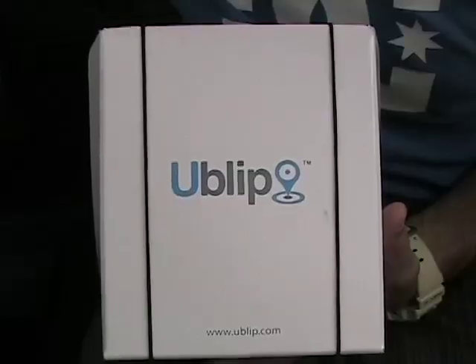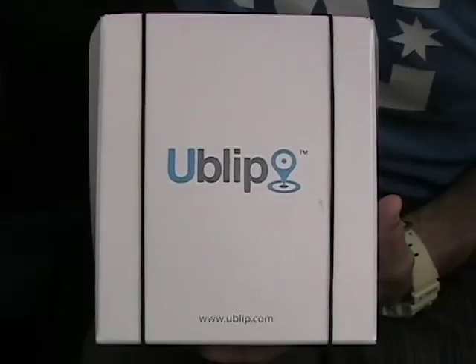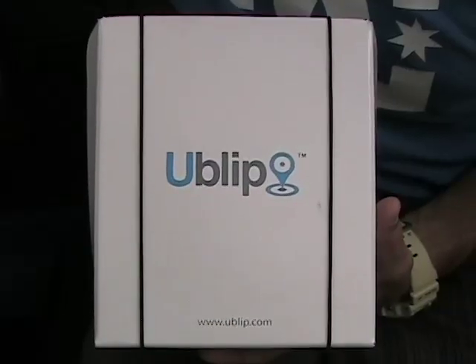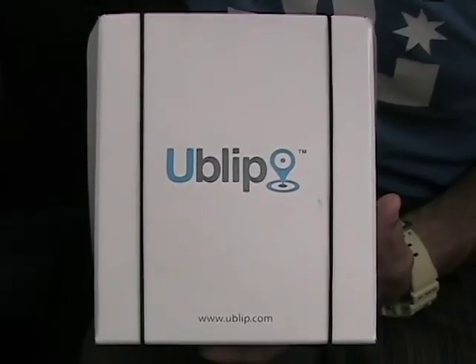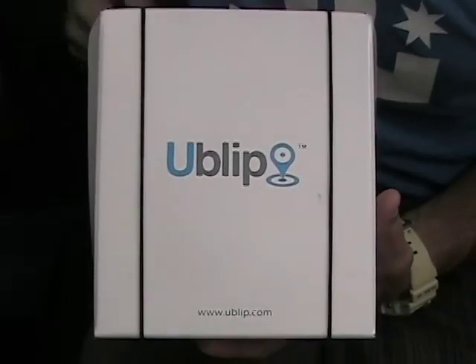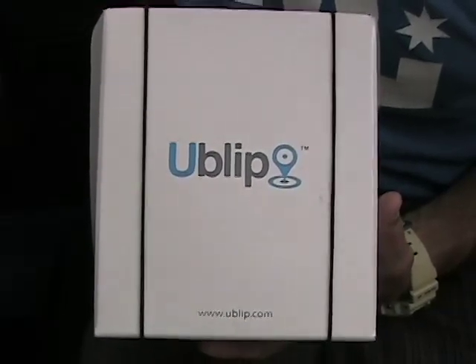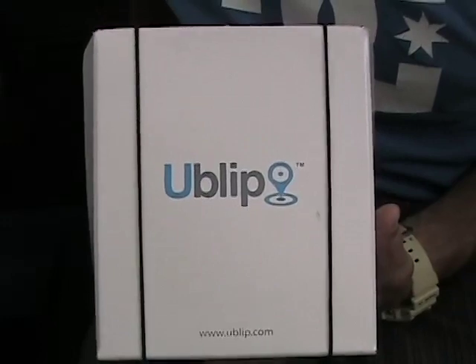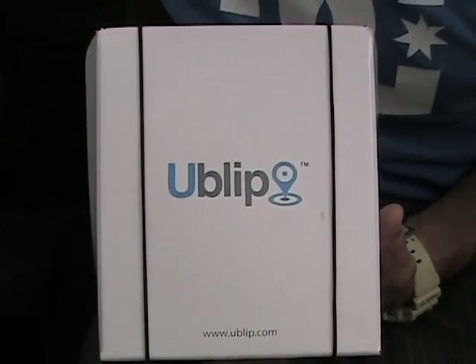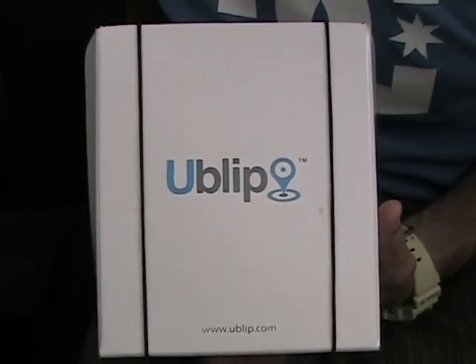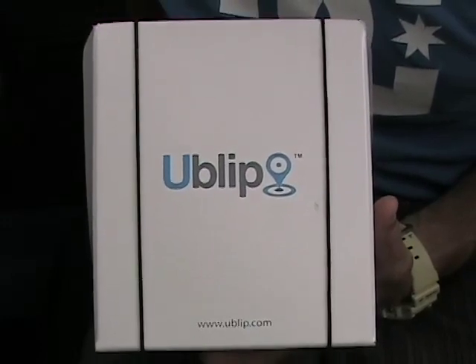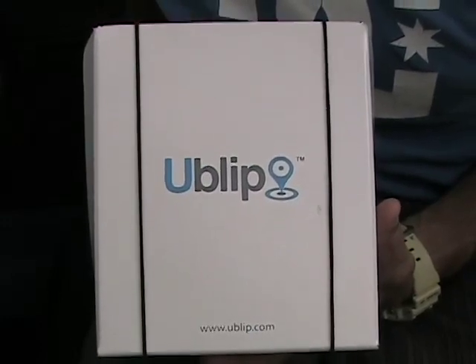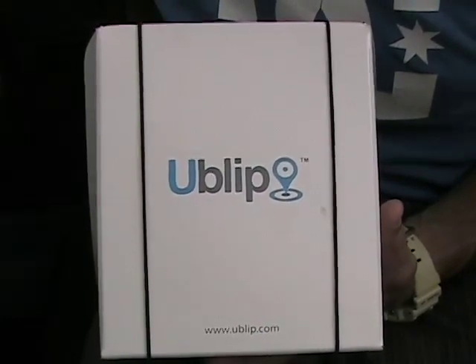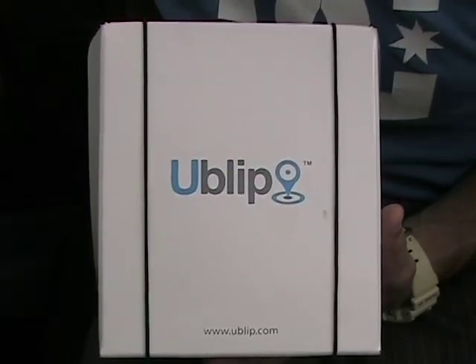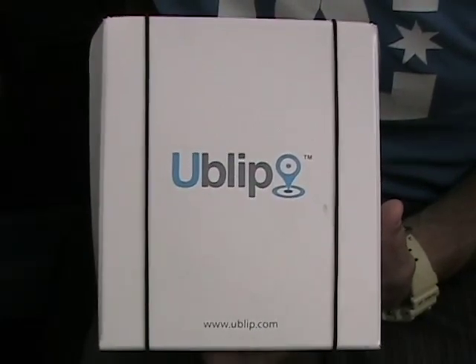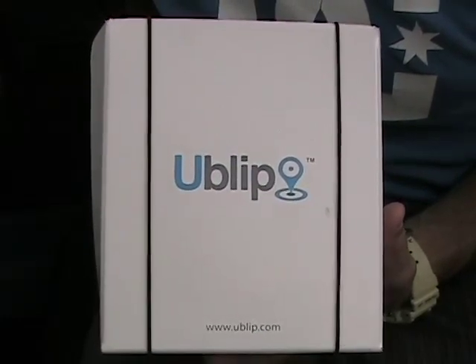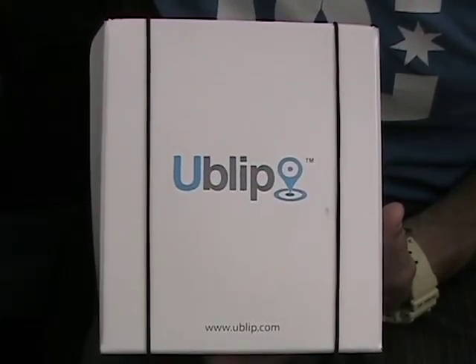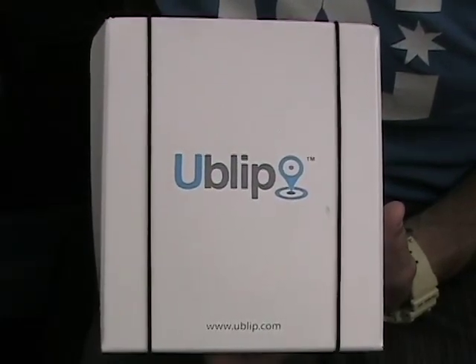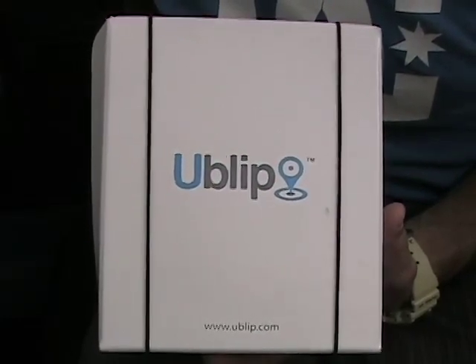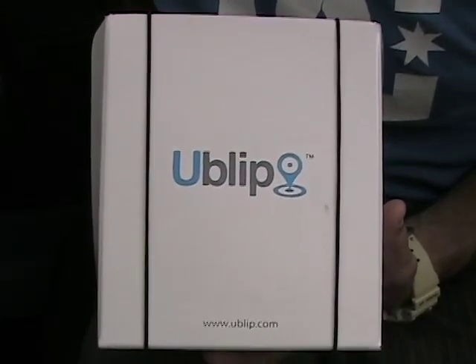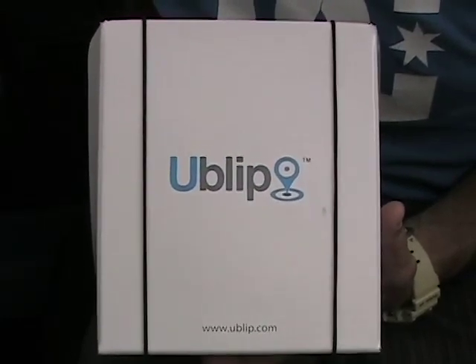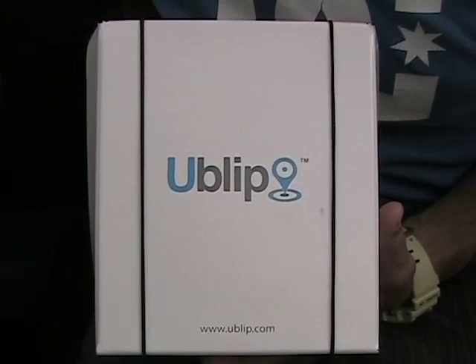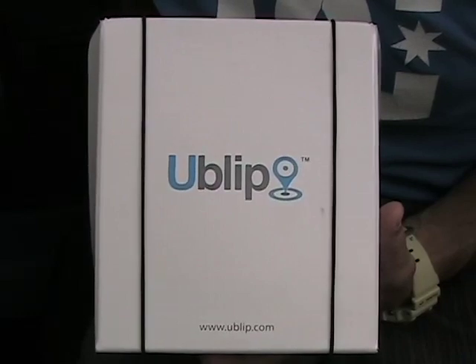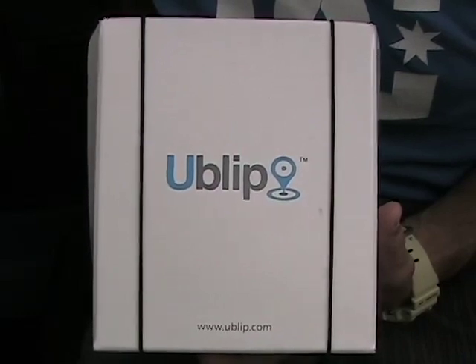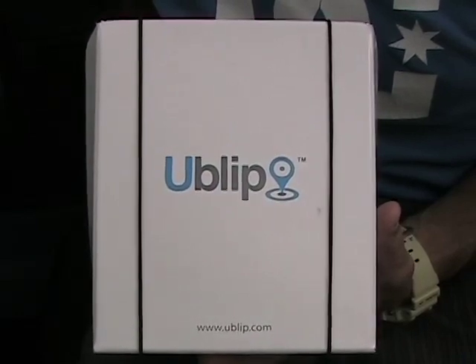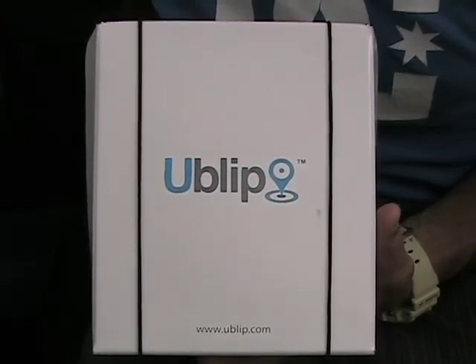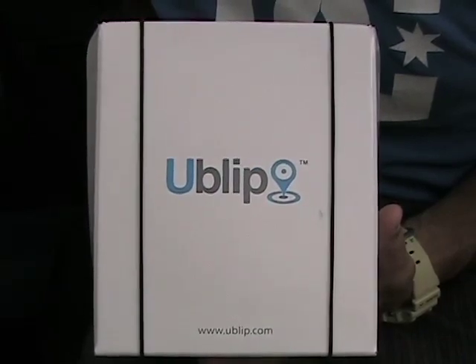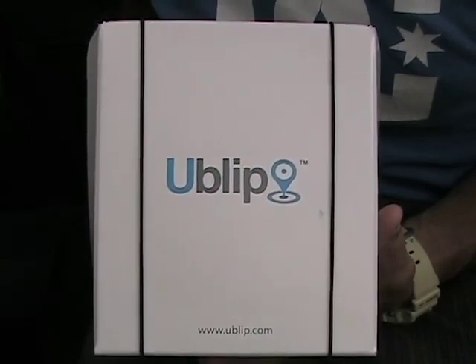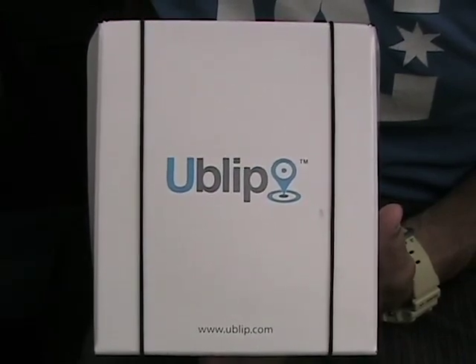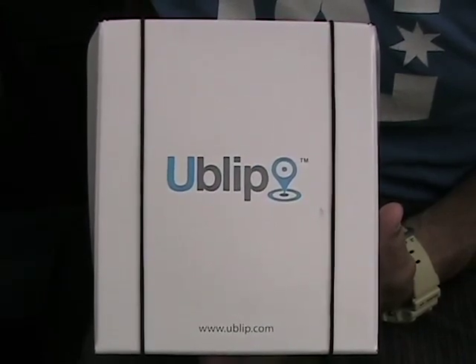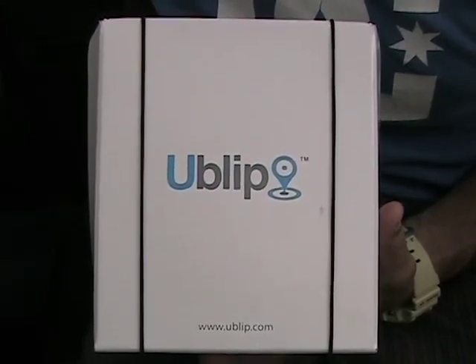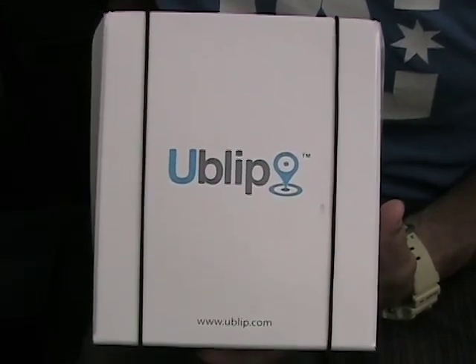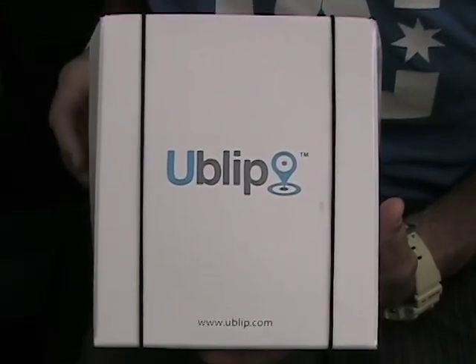This is the UBLIP product box that should arrive at your doorstep within three to four days of ordering, or overnight should you choose that option. Let's go ahead and open it up, look at the different components, and then we'll get on with the install.